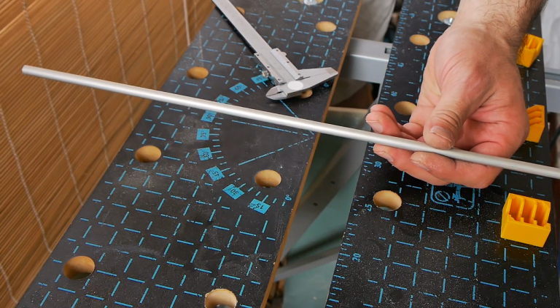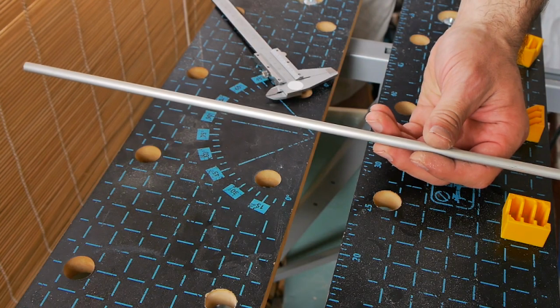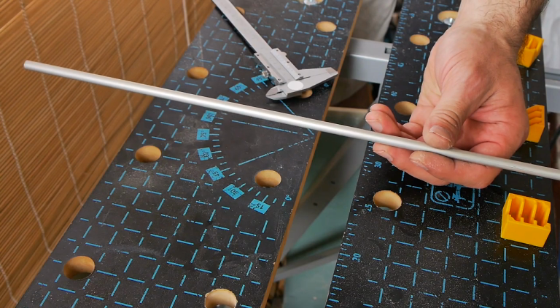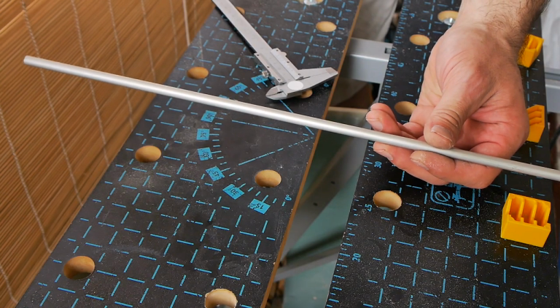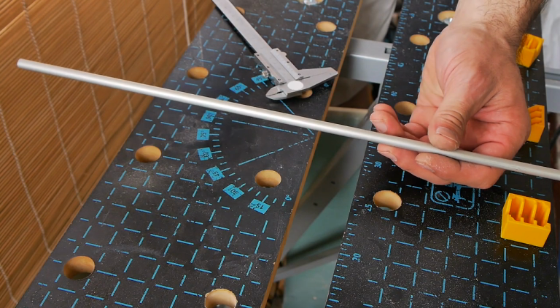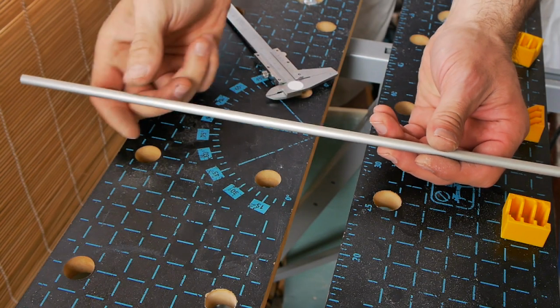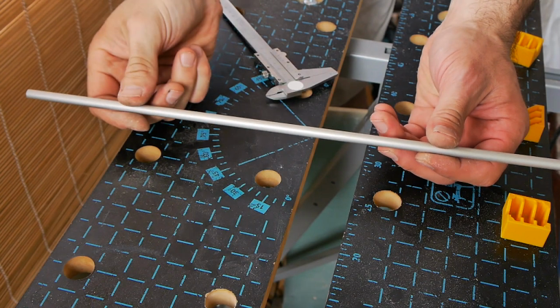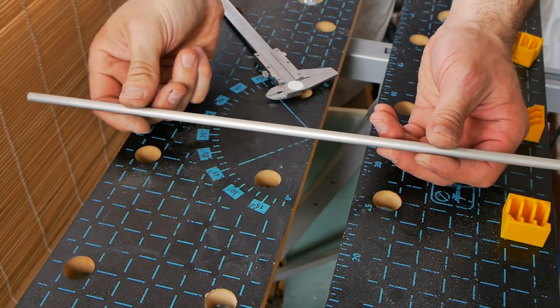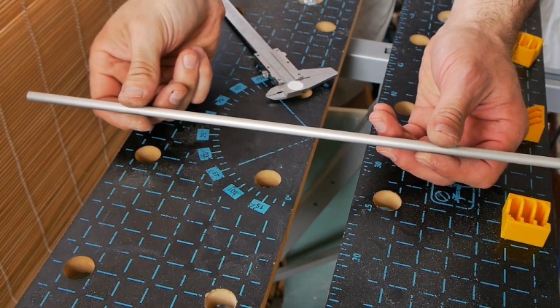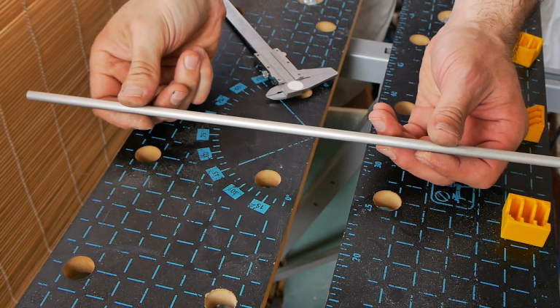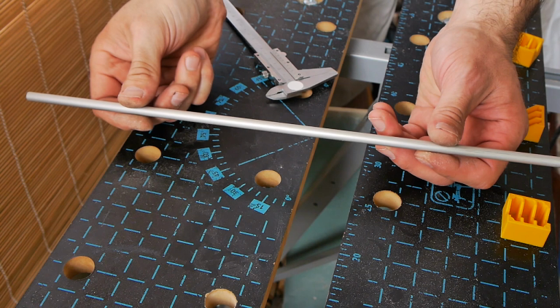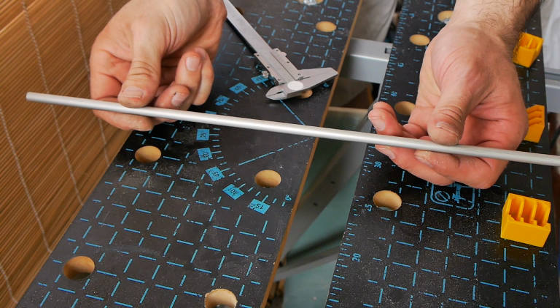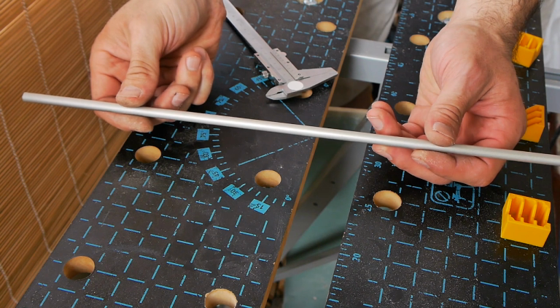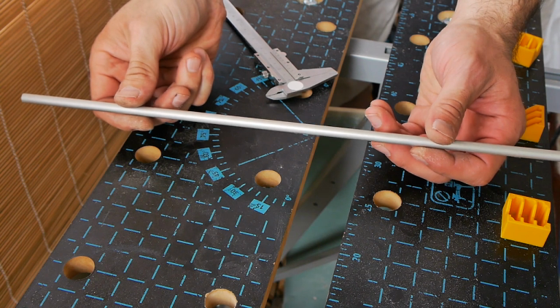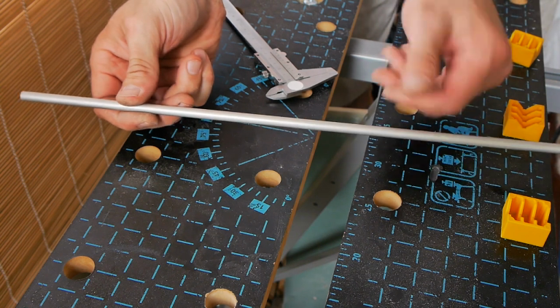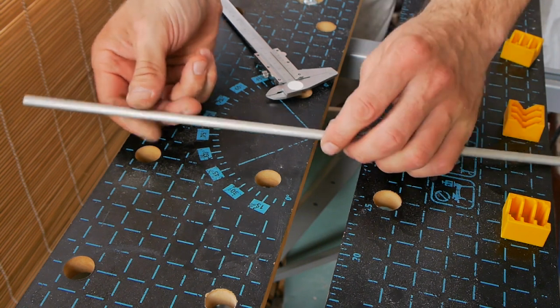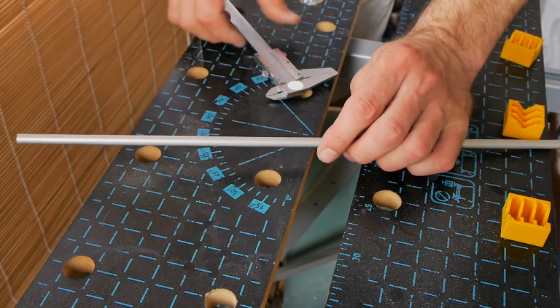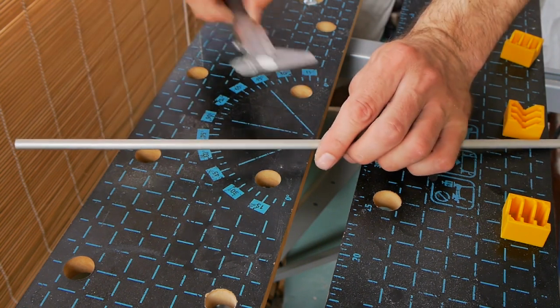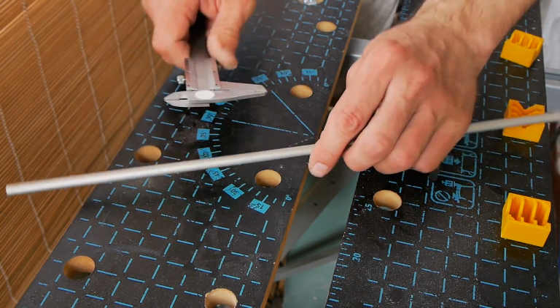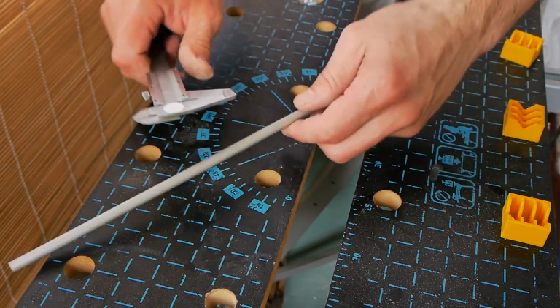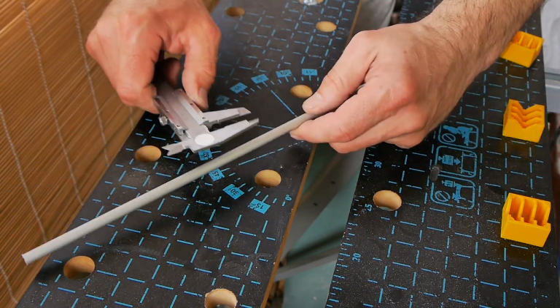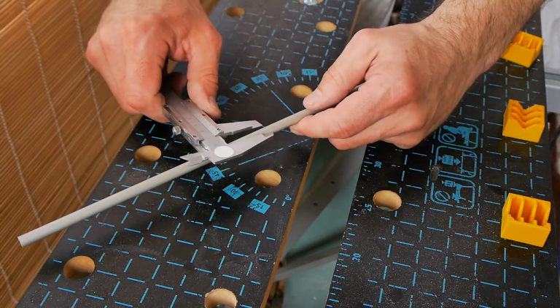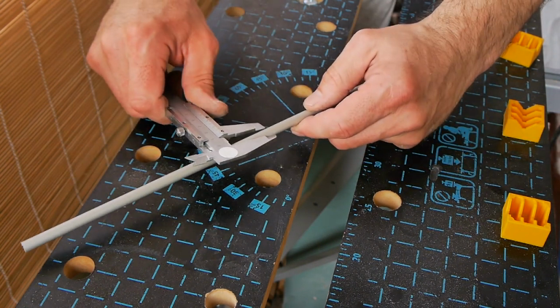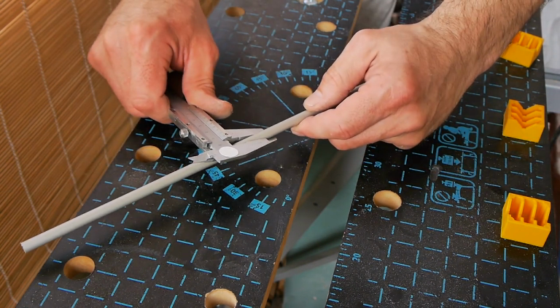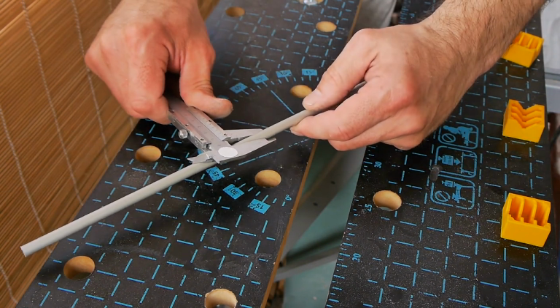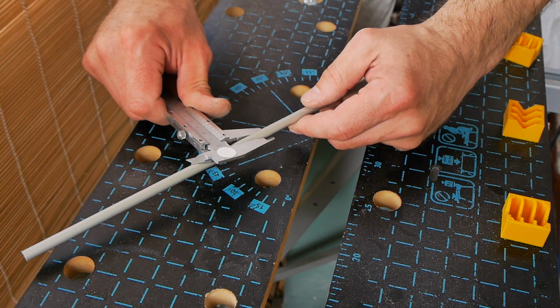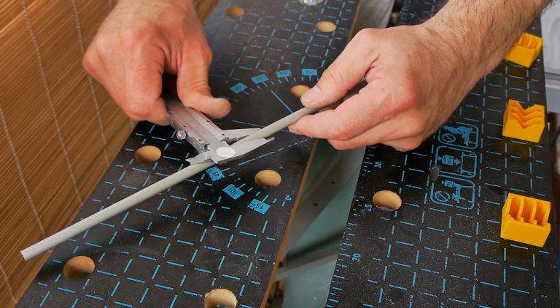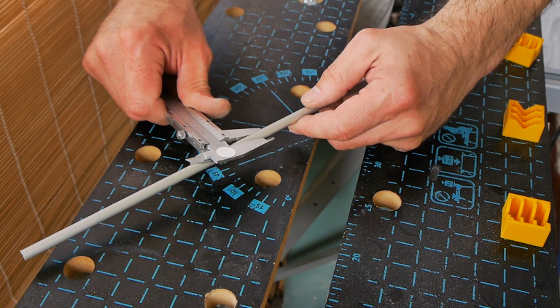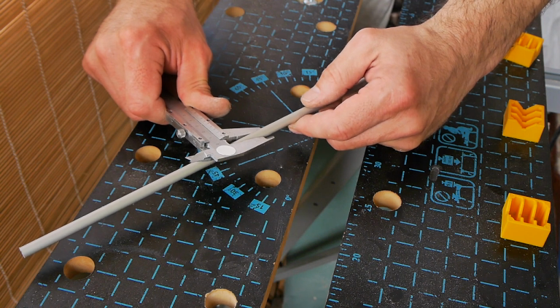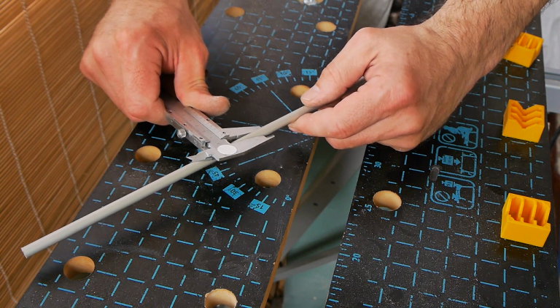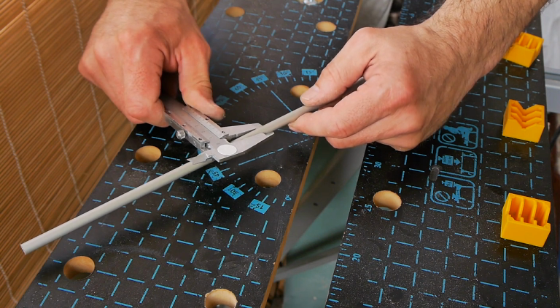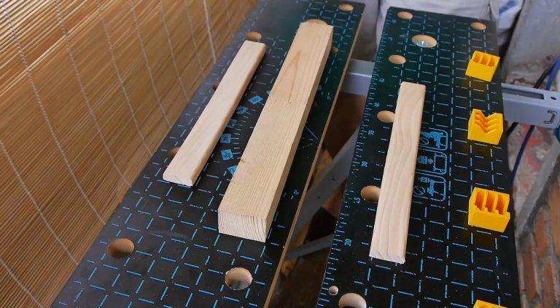All of today's homemades will be made from this tube. It is 8 millimeters in diameter, some sort of aluminum alloy and it's pretty solid. But you can use any steel pipe and maybe it will be even better.